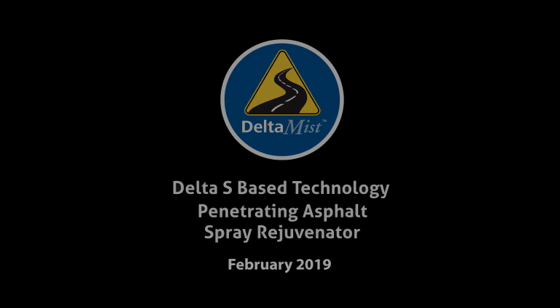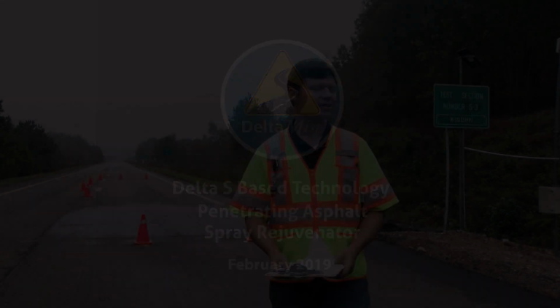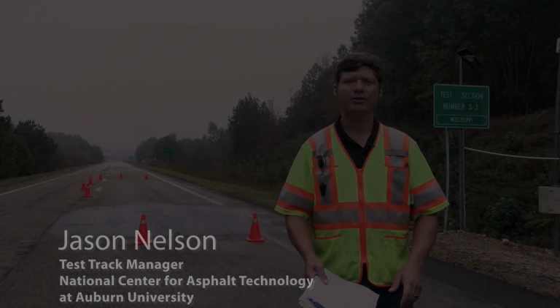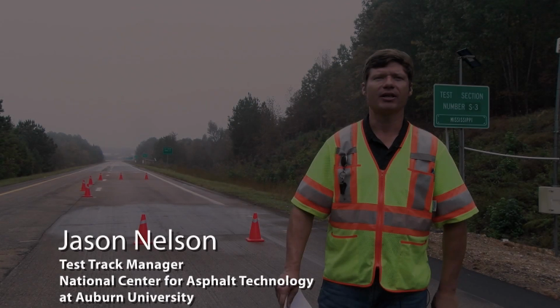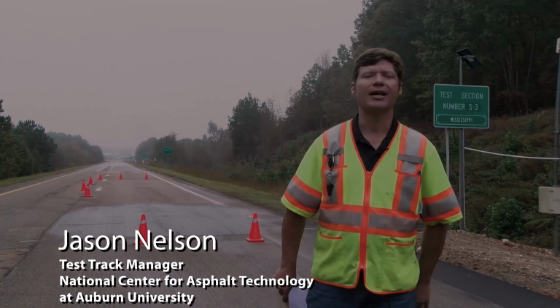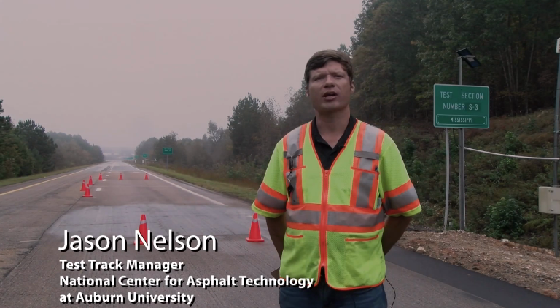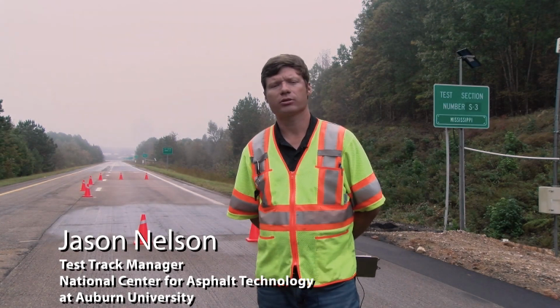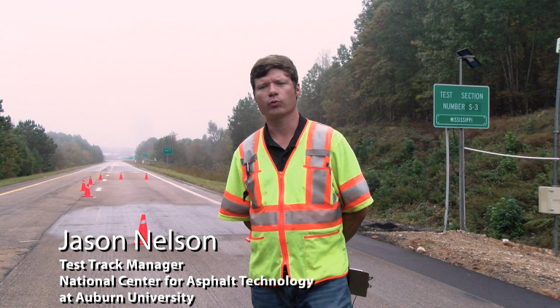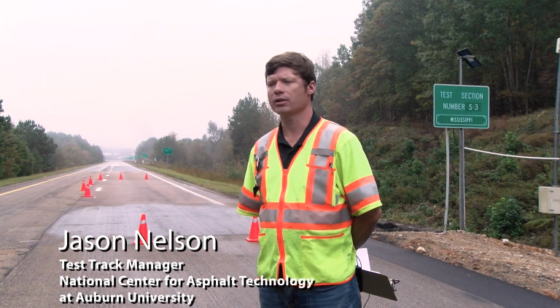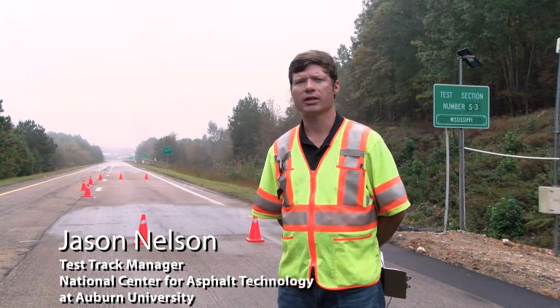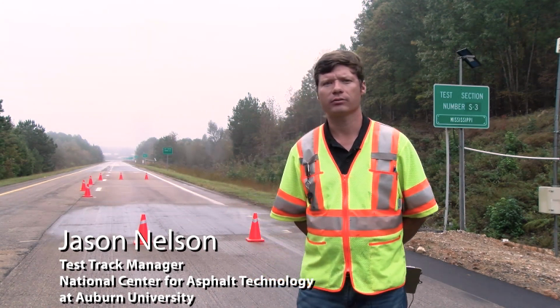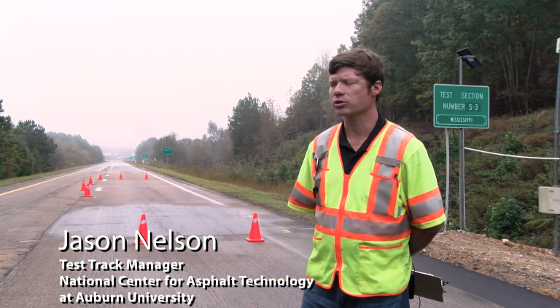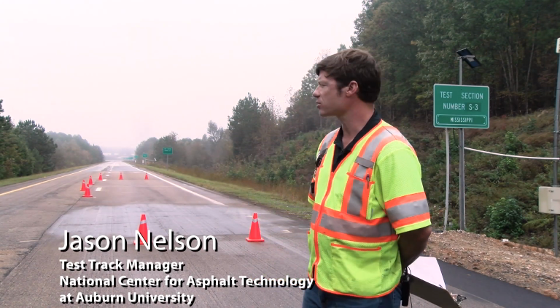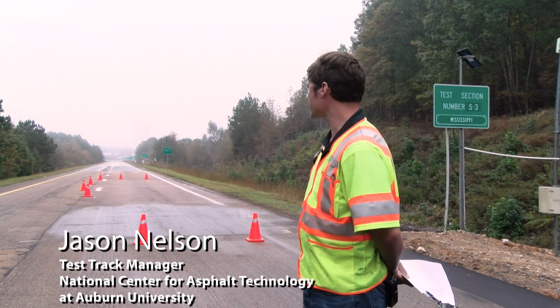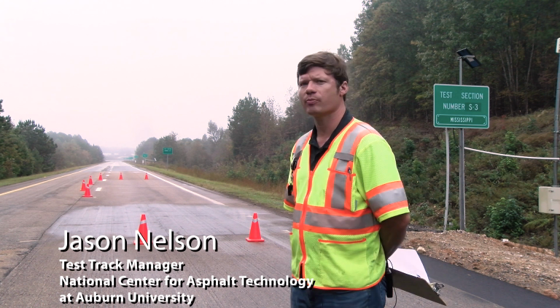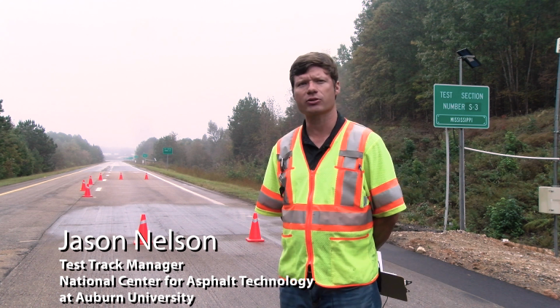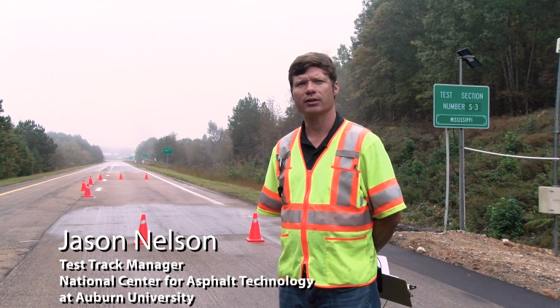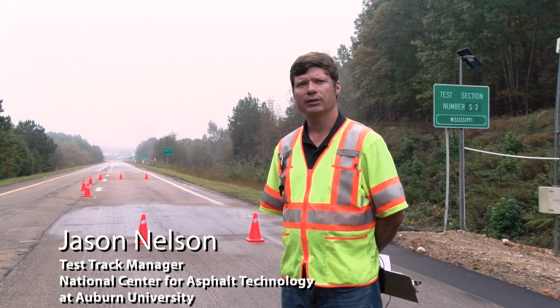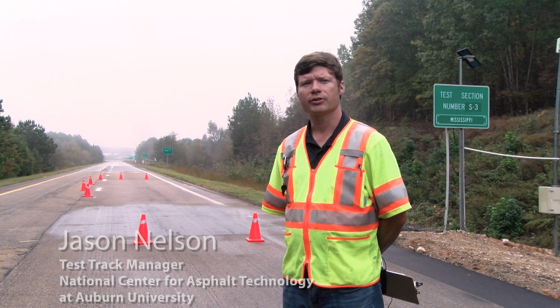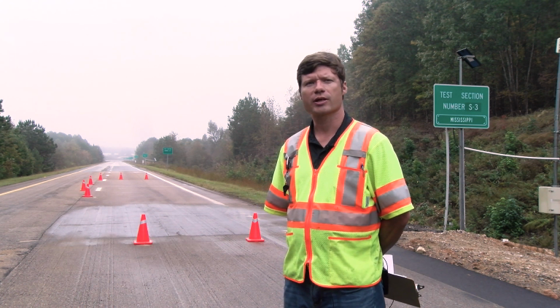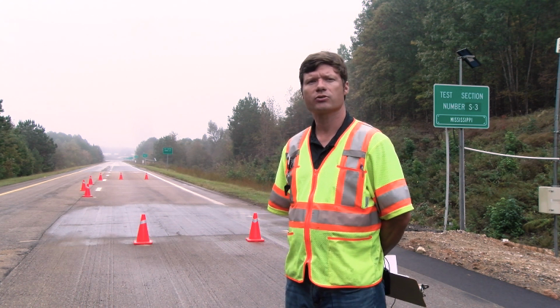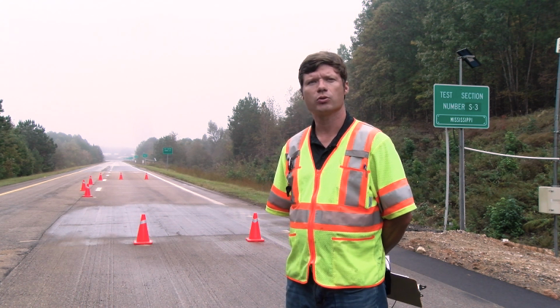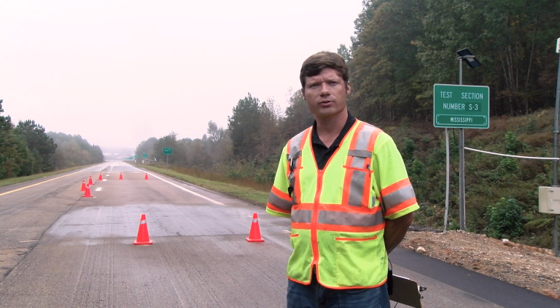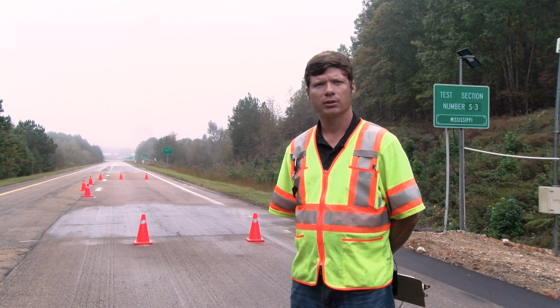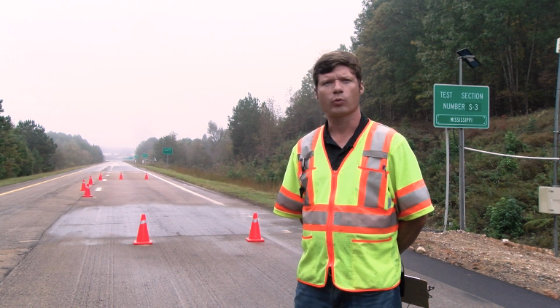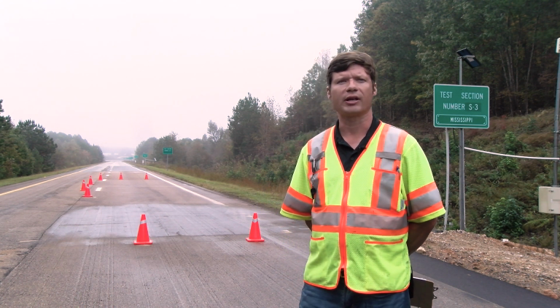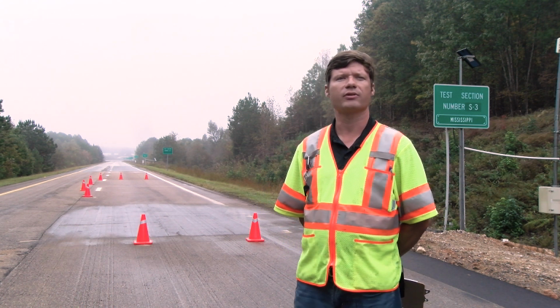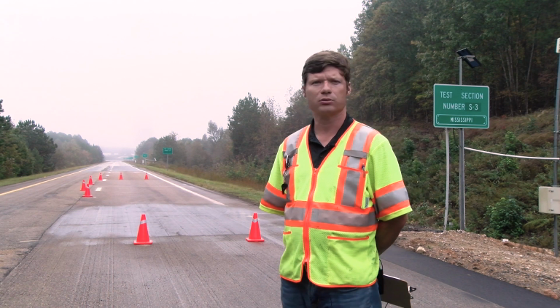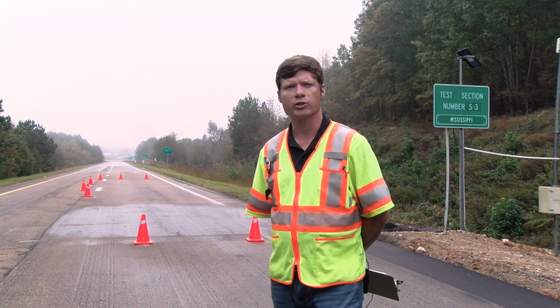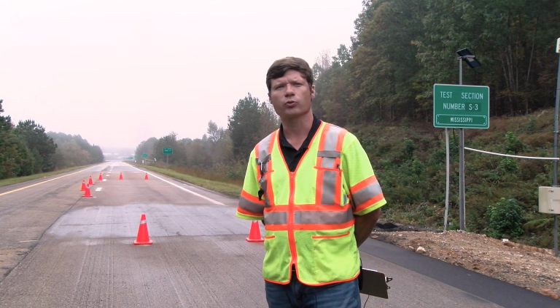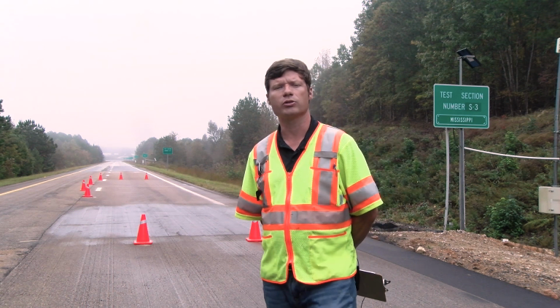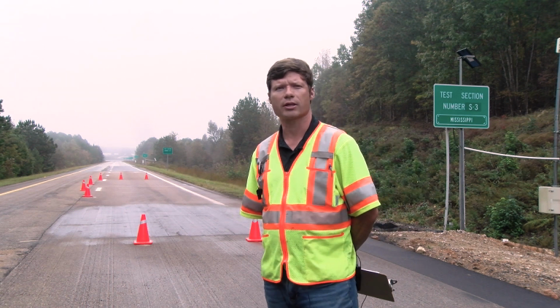I'm Jason Nelson. I'm the NCAT Test Track Manager and we're standing on the National Center for Asphalt Technology Pavement Test Track. The Test Track has been here since 2000. We're entering our seventh cycle, which is a three-year research cycle.